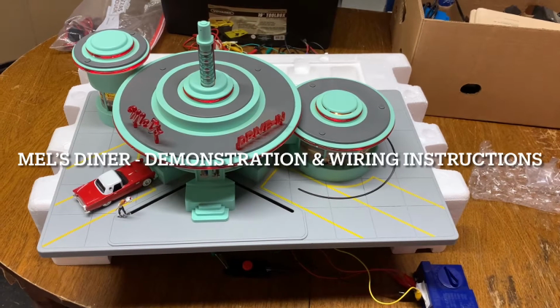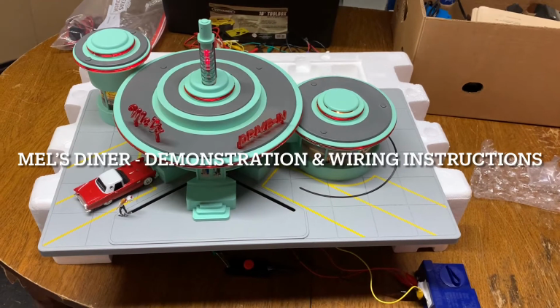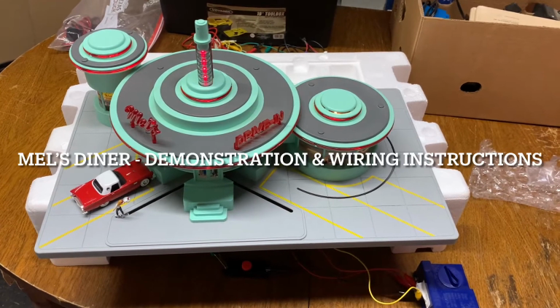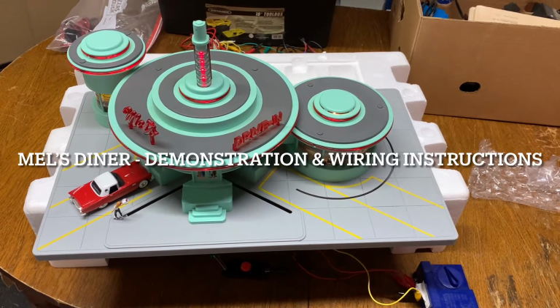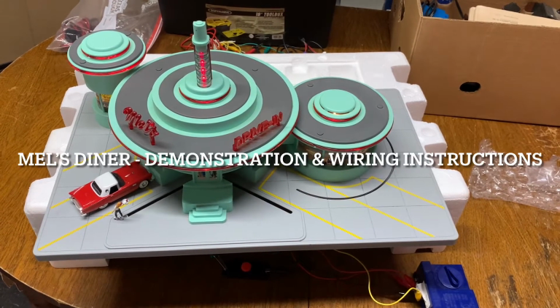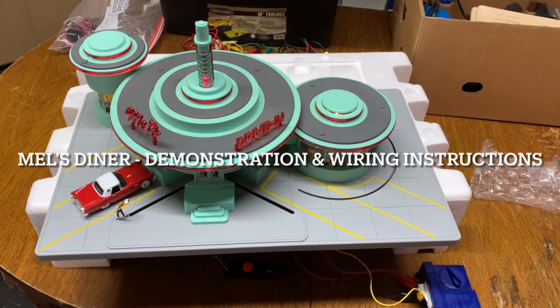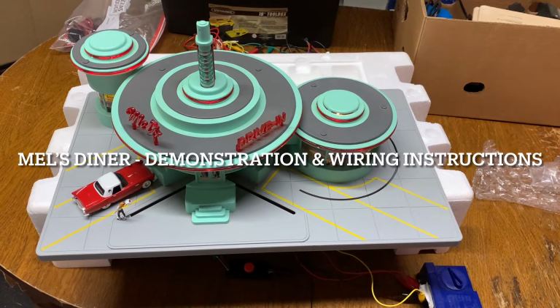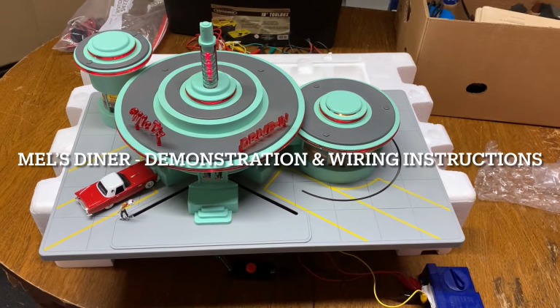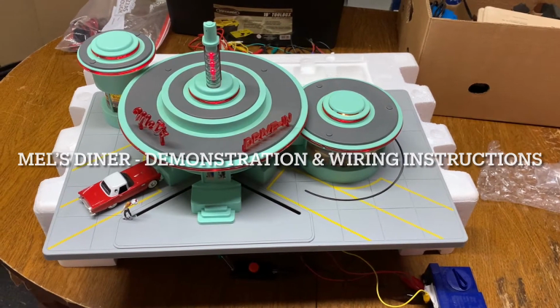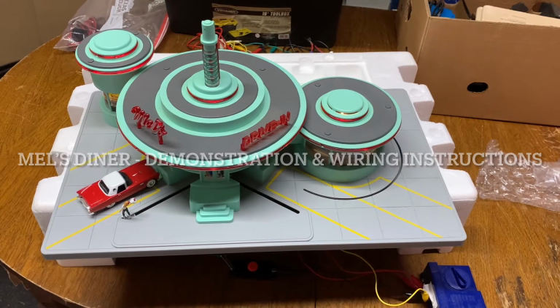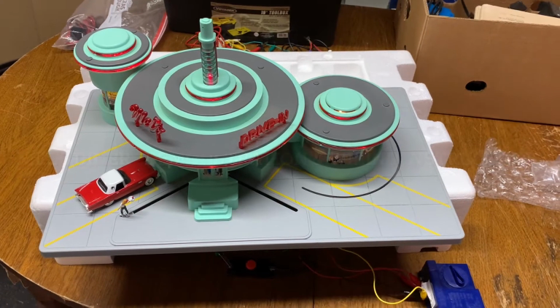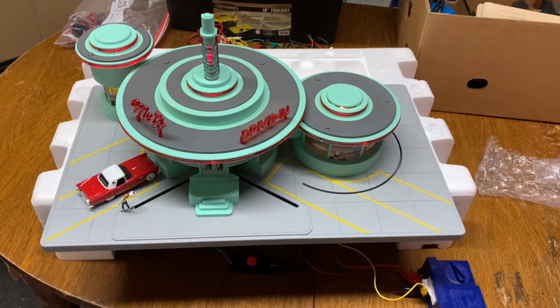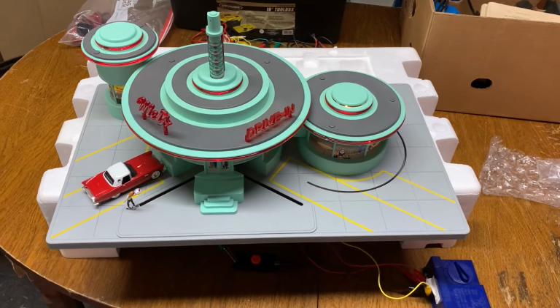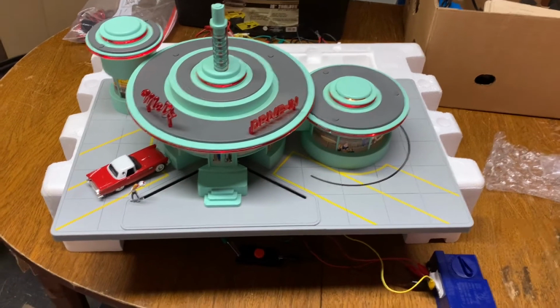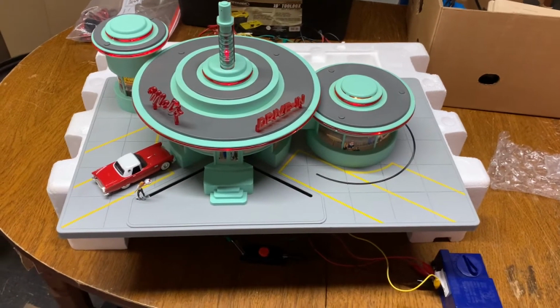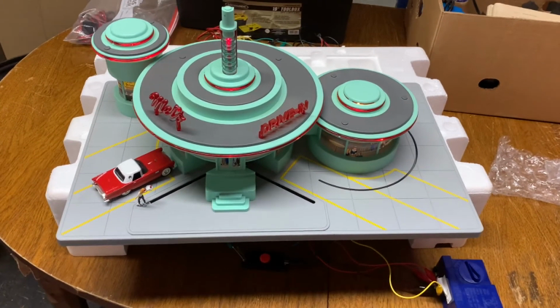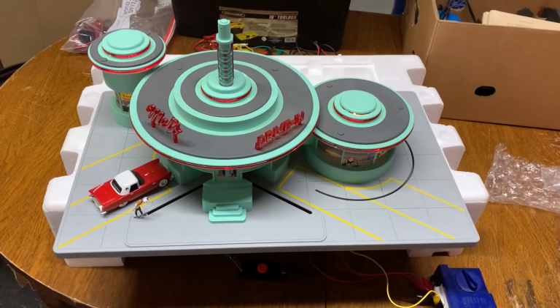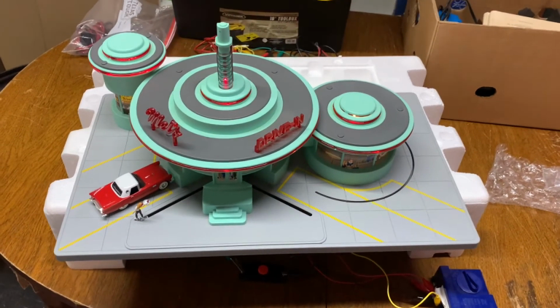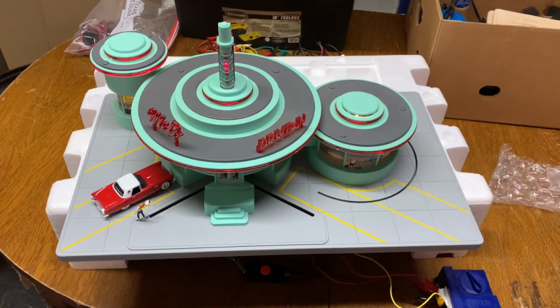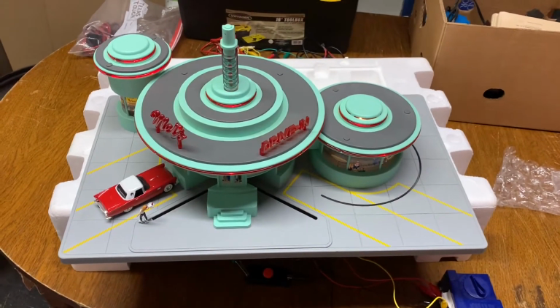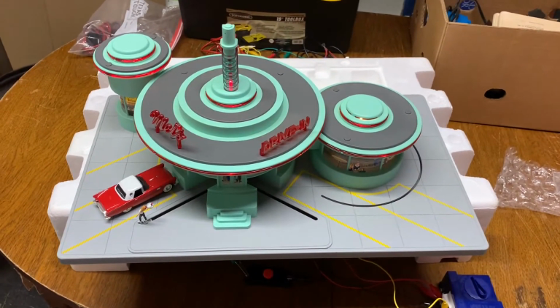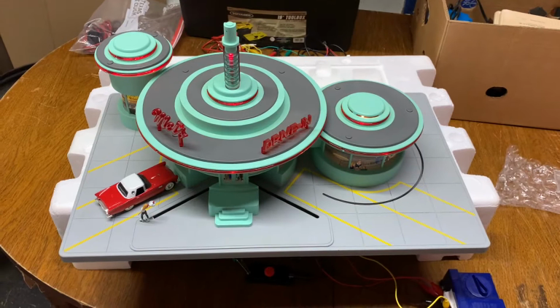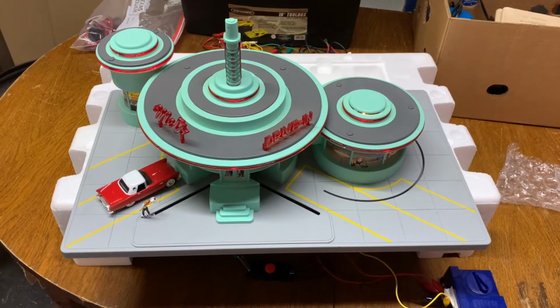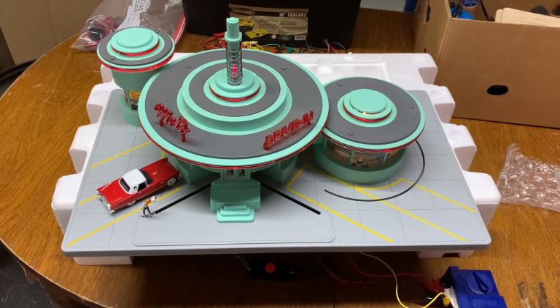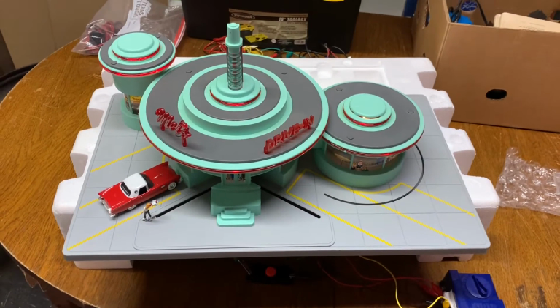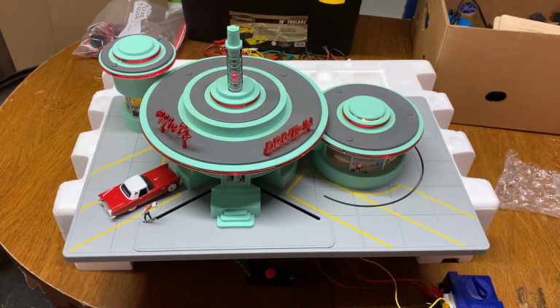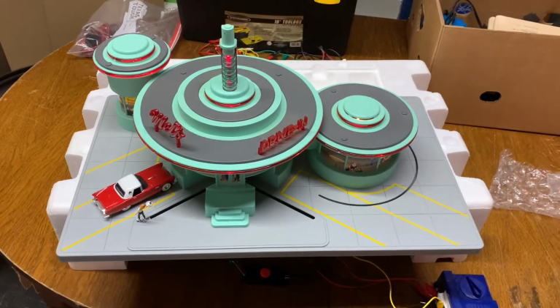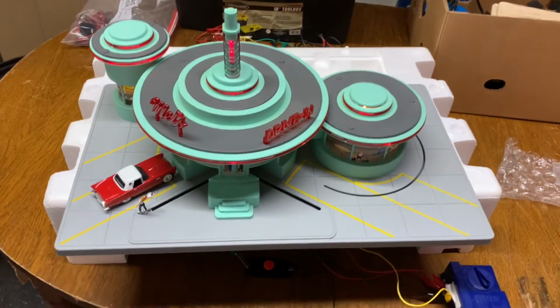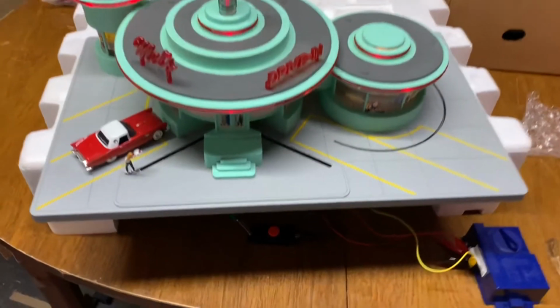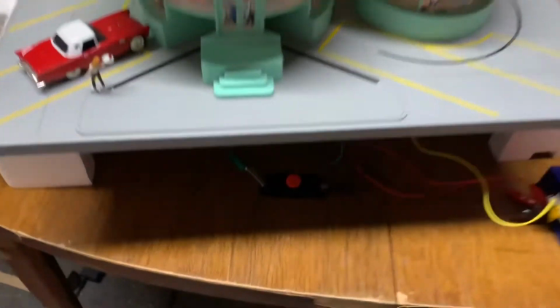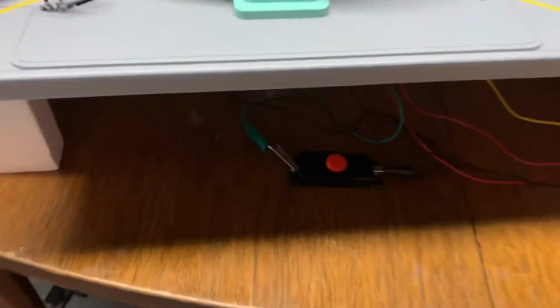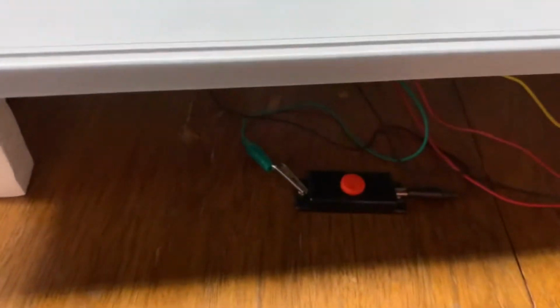I have here a Mel's Diner by RealKing, and I'm going to give a demonstration of its function, how it works, and then I'll show you how to wire it. I'm just going to hit the activation button down here.